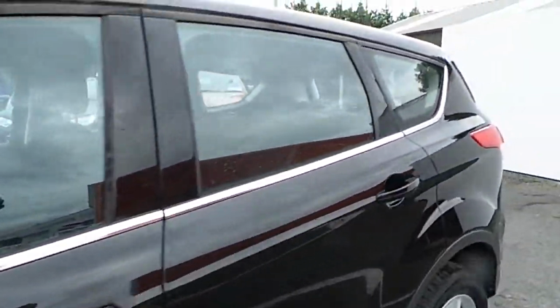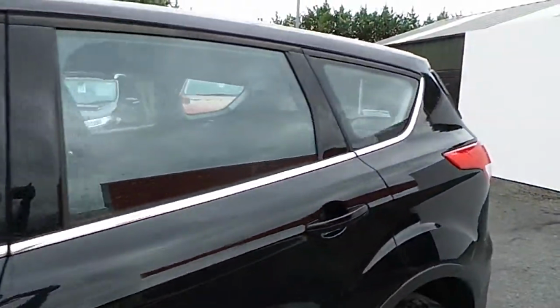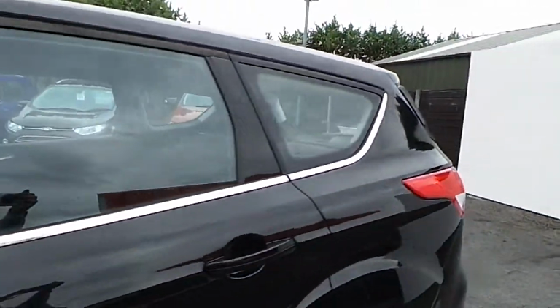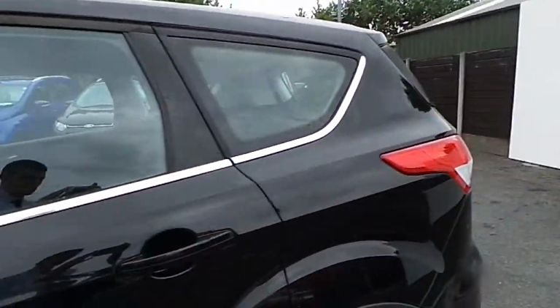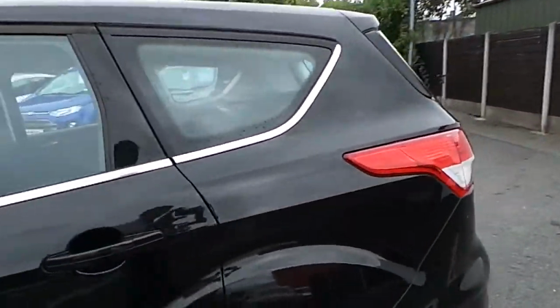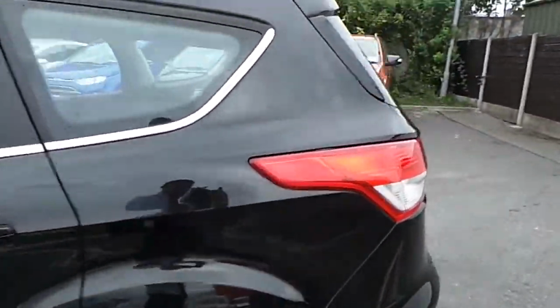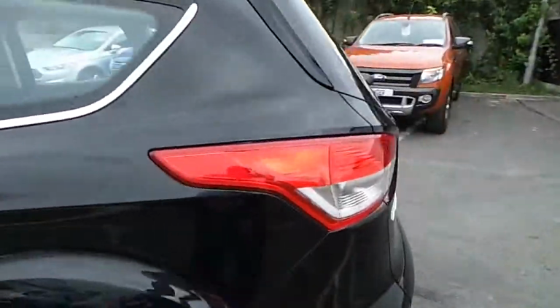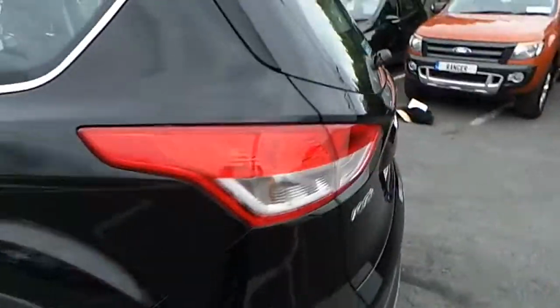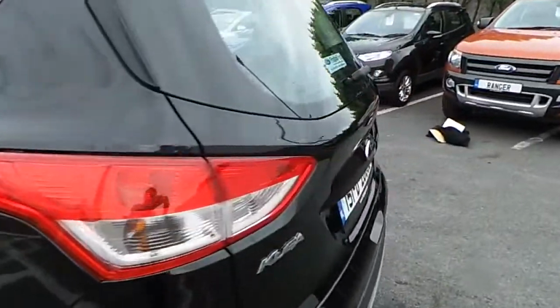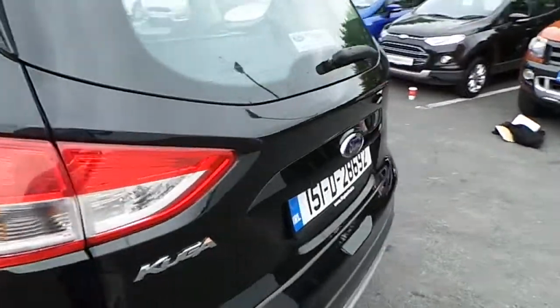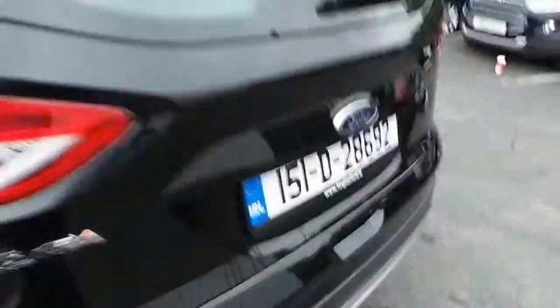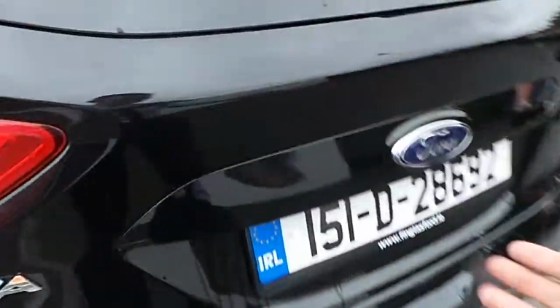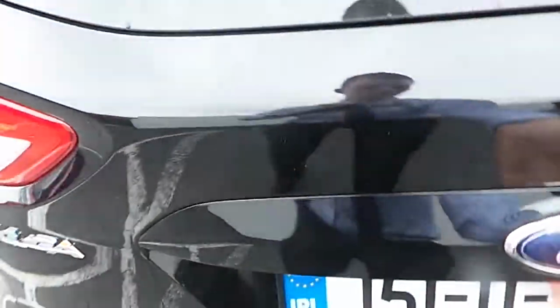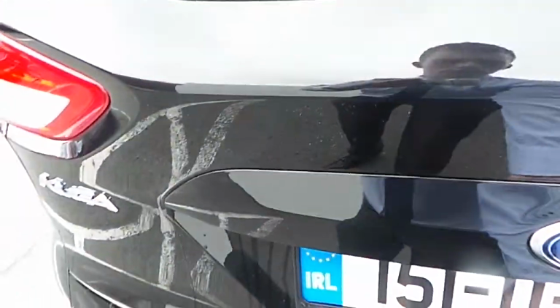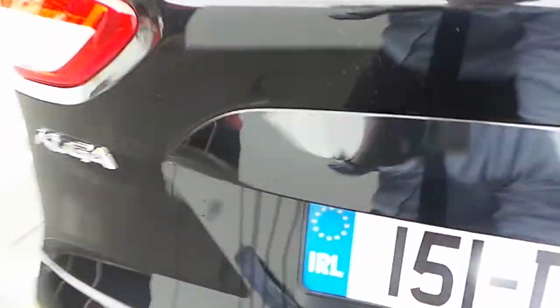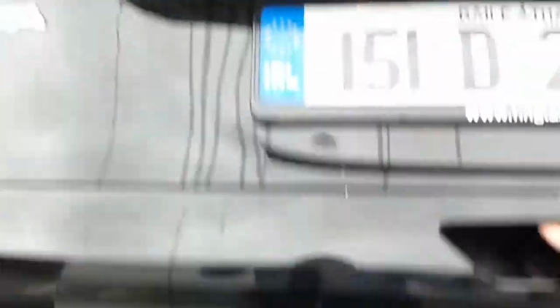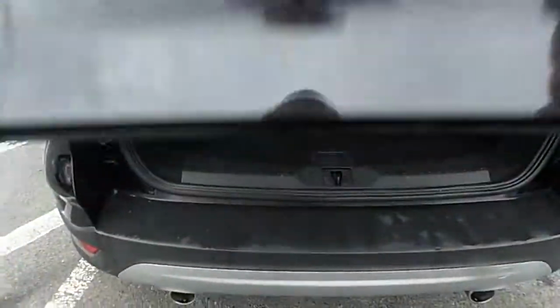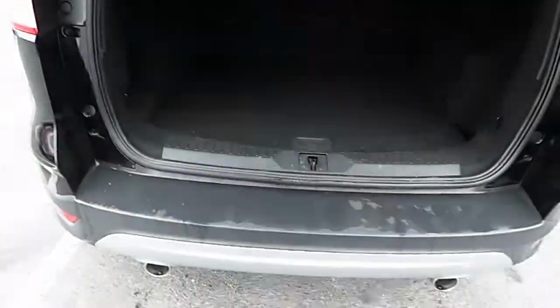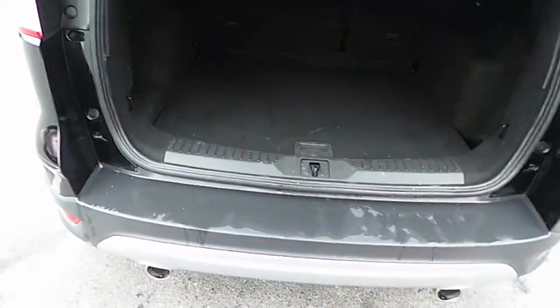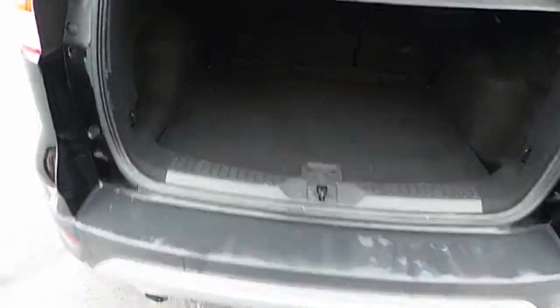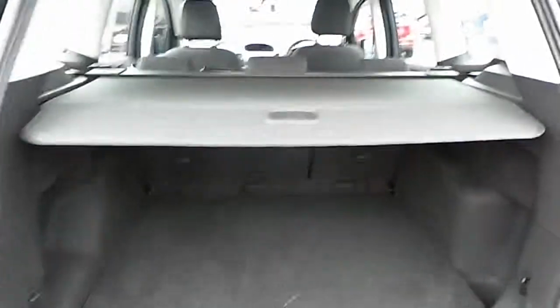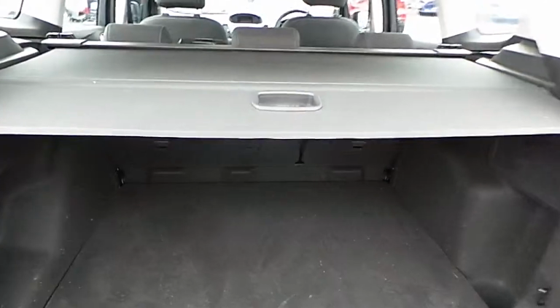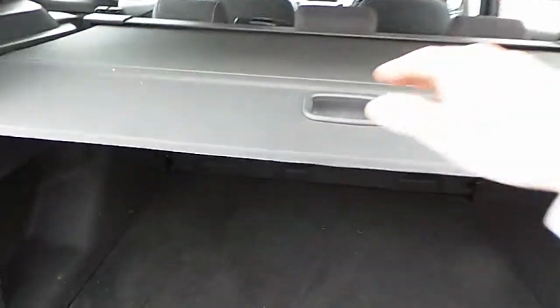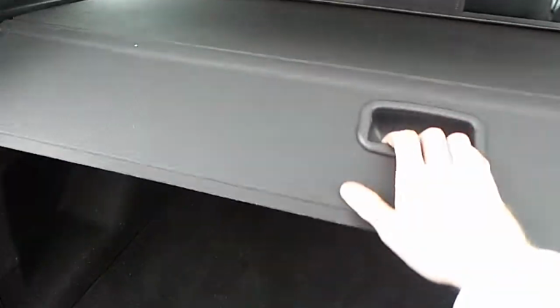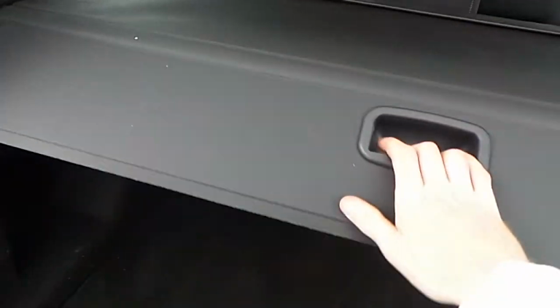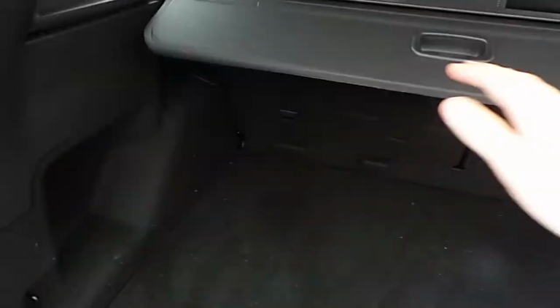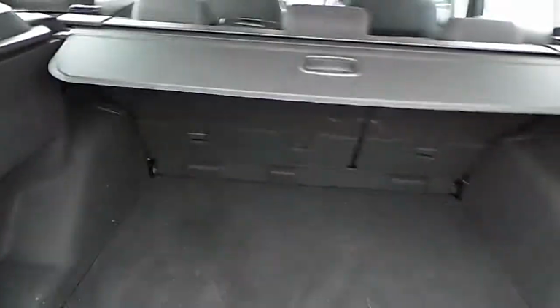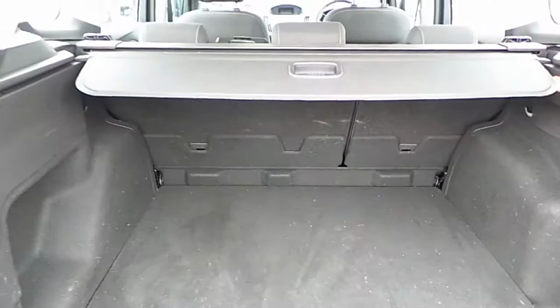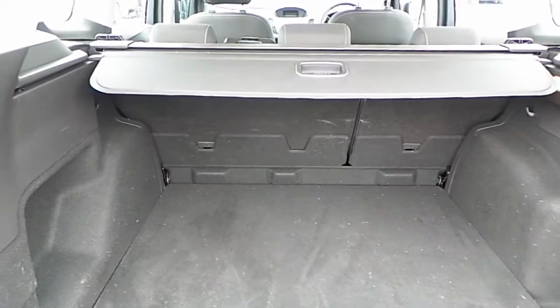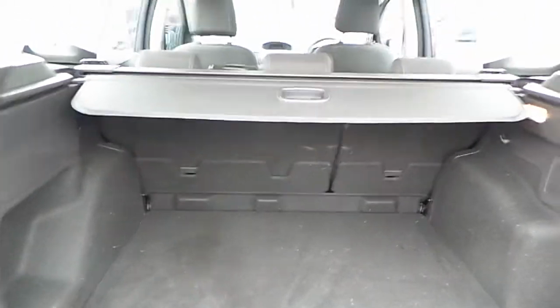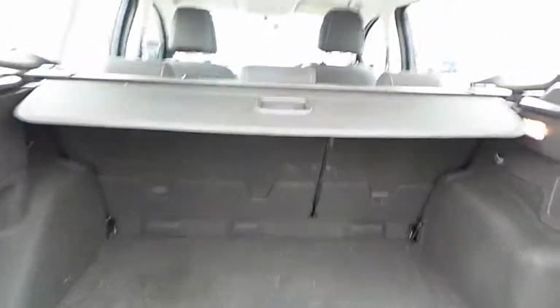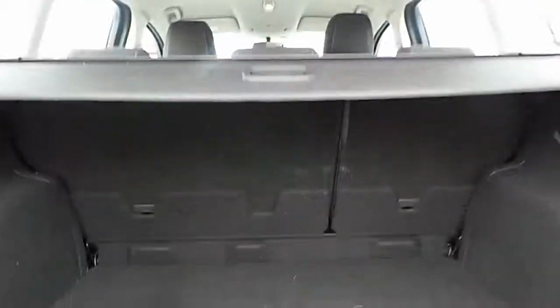We have a look in the boot — we have our very spacious boot space and our split folding rear seats.